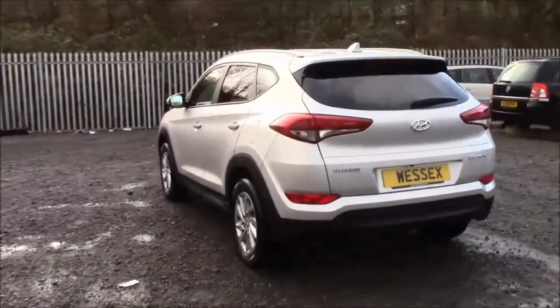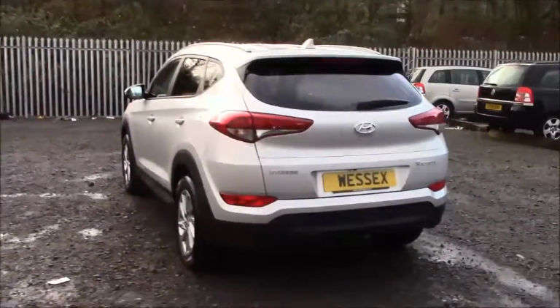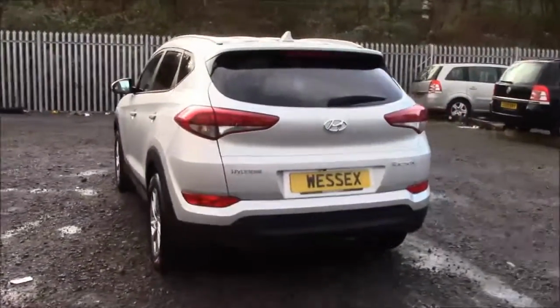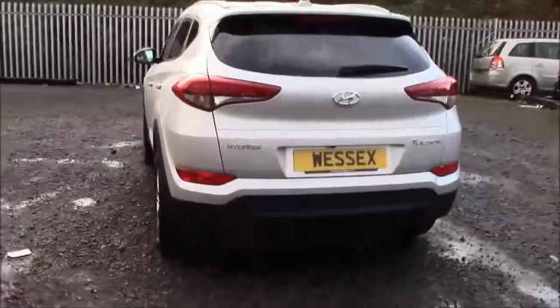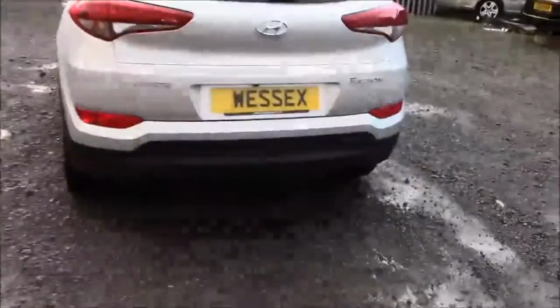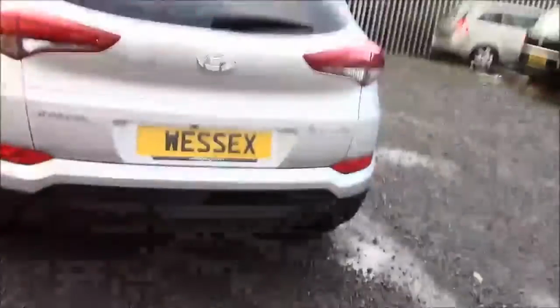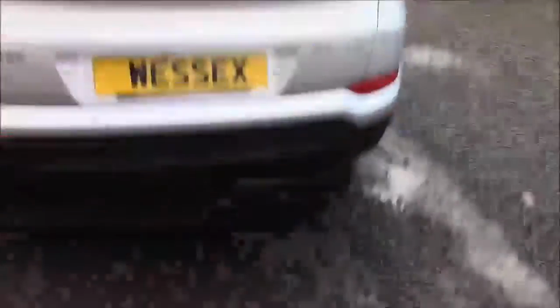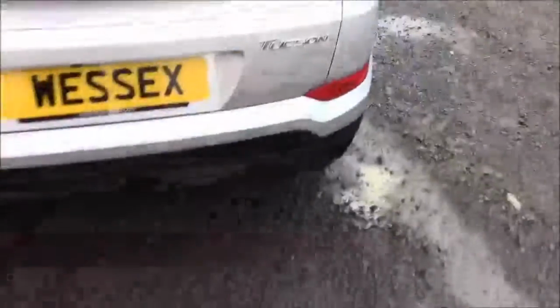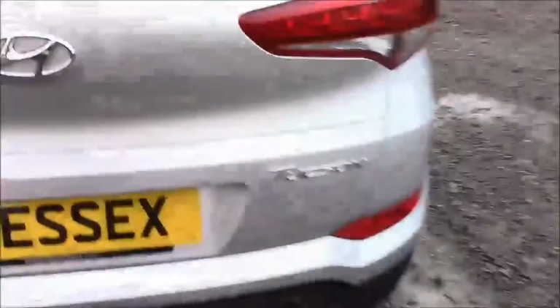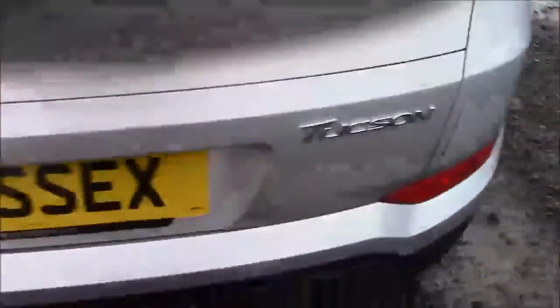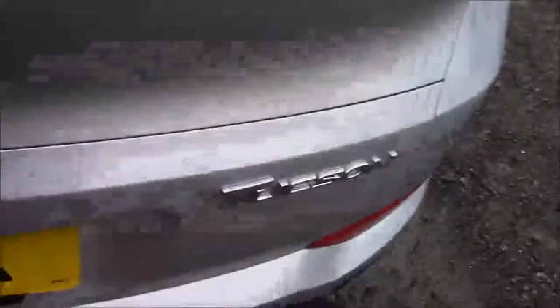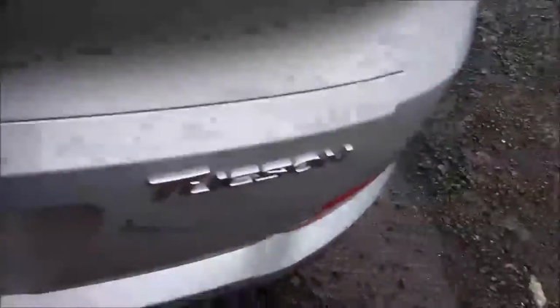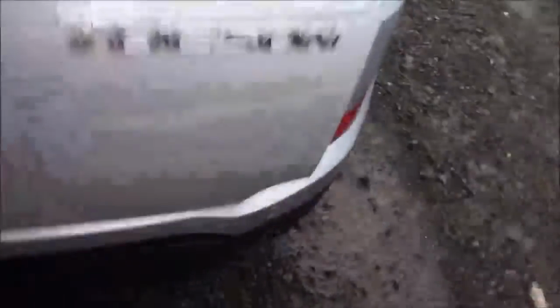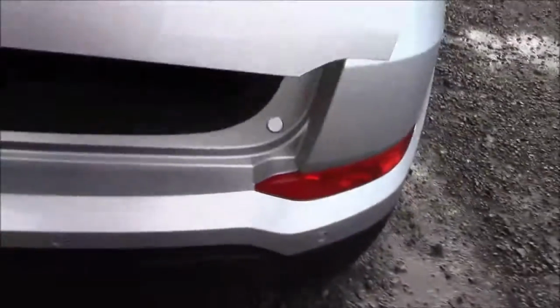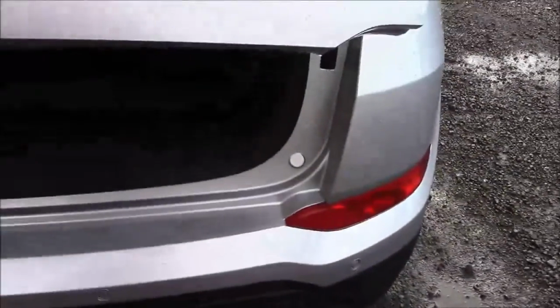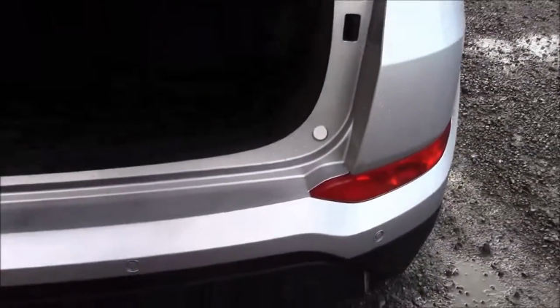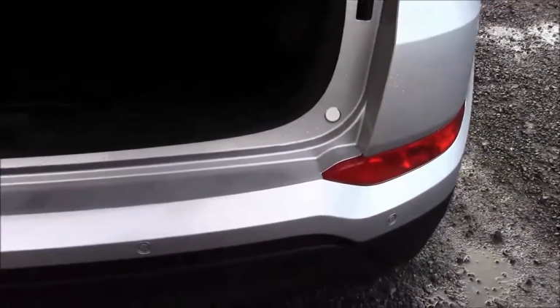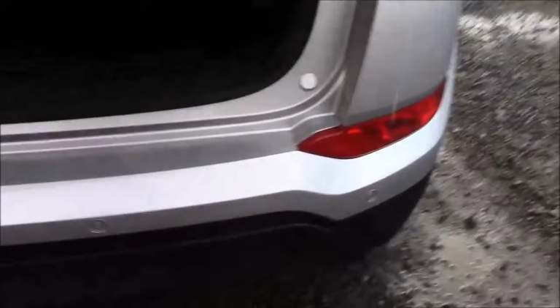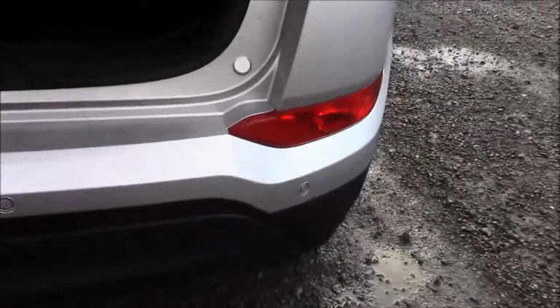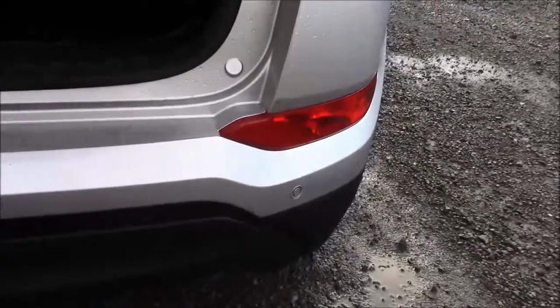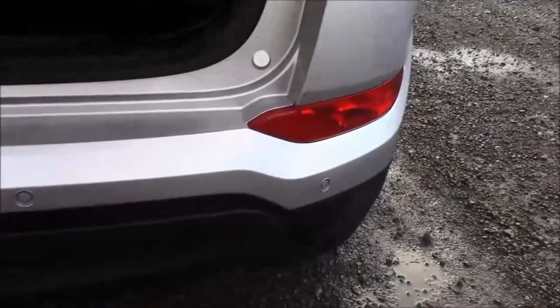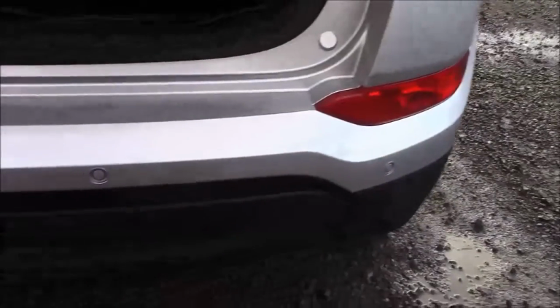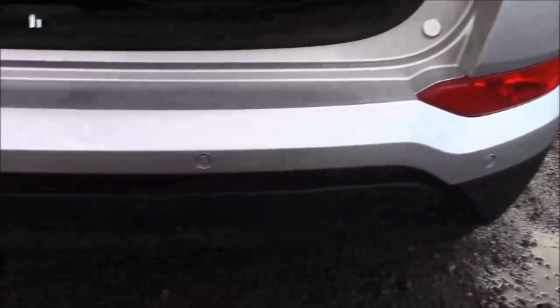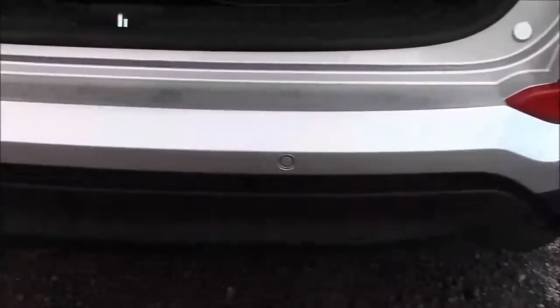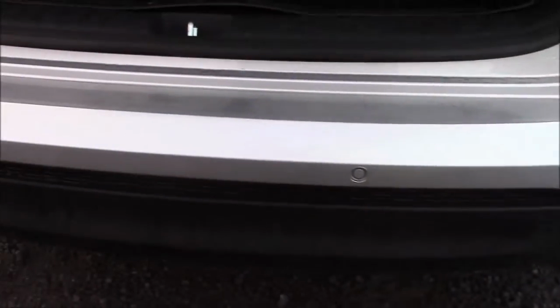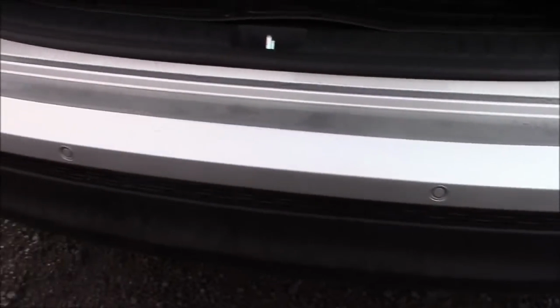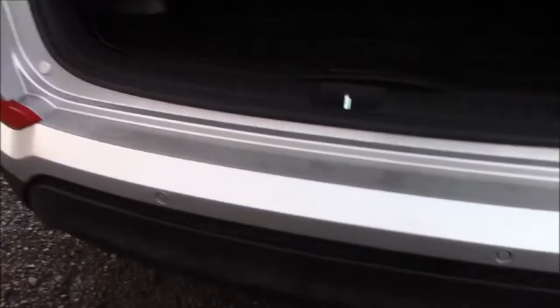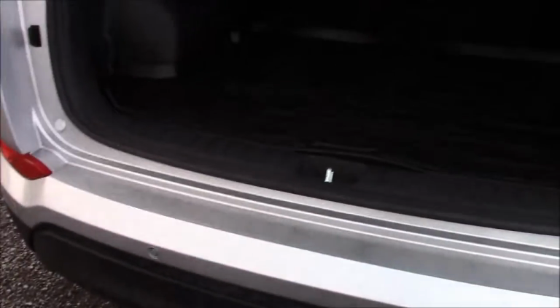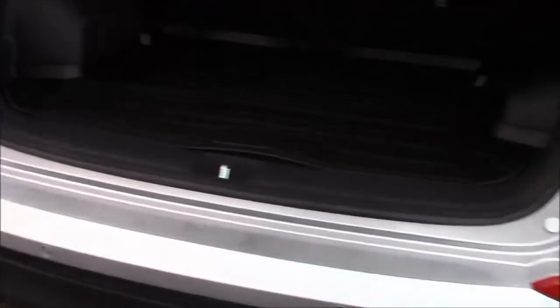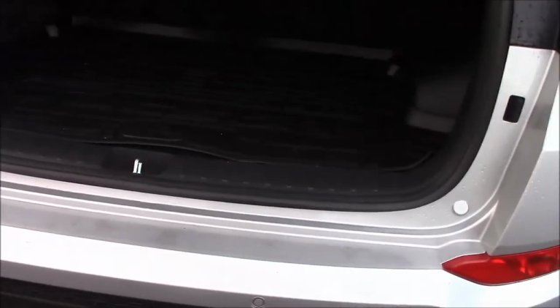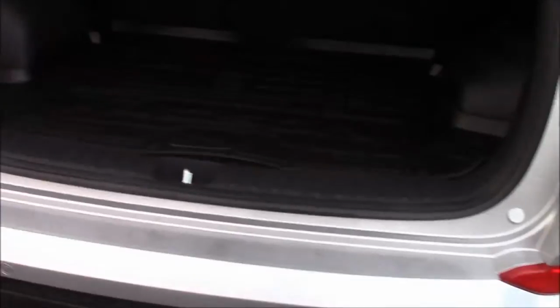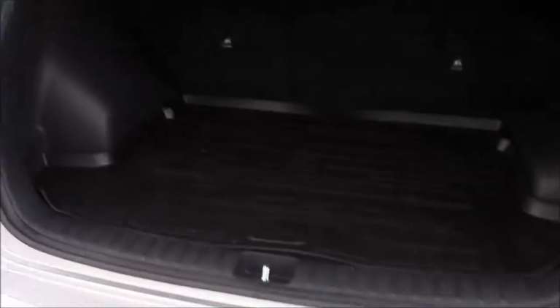Shark fin car aerial at the top. Reversing sensors to go with the reversing camera that I'll show you later — you can see them just along the back. It just makes parking a little bit easier for you.